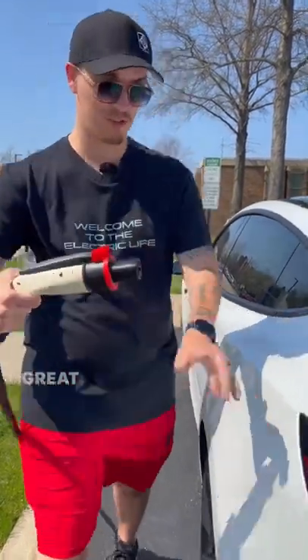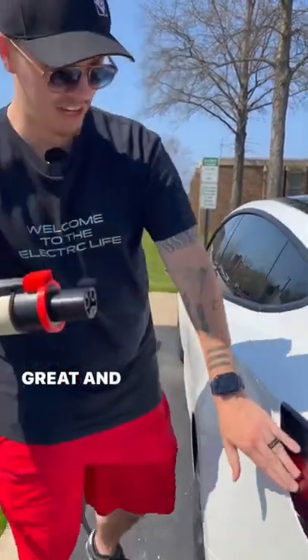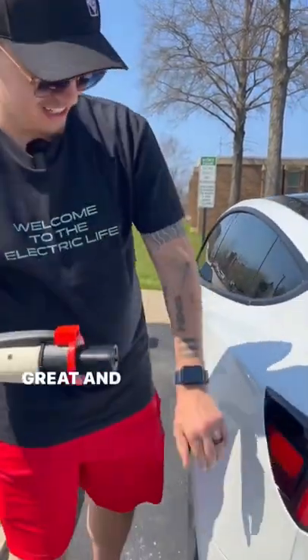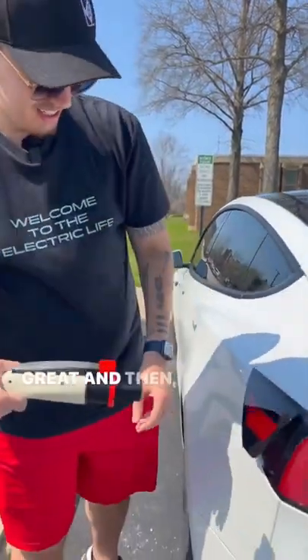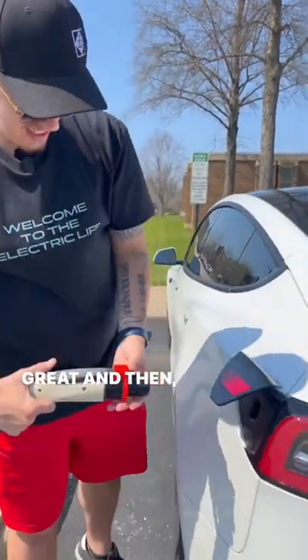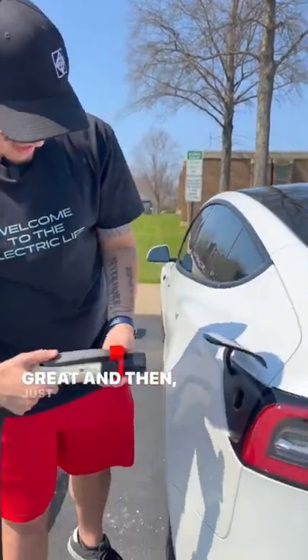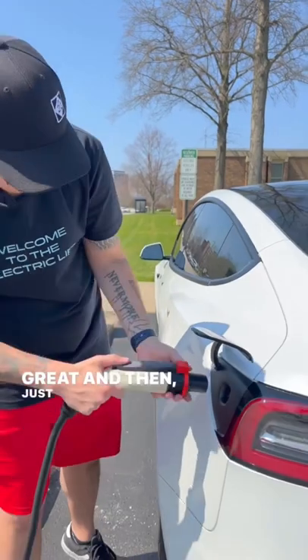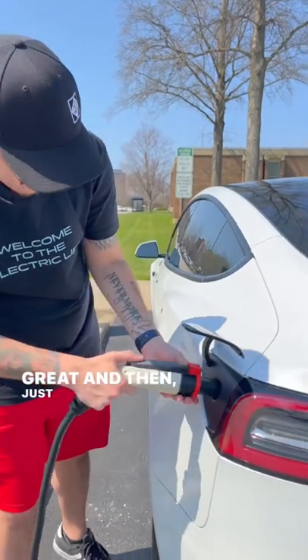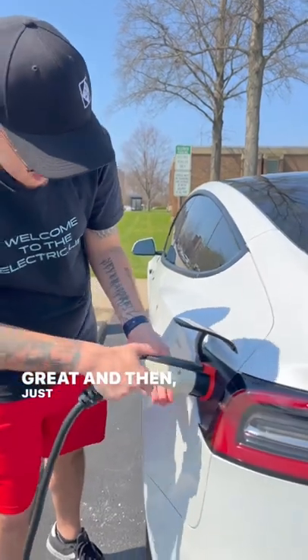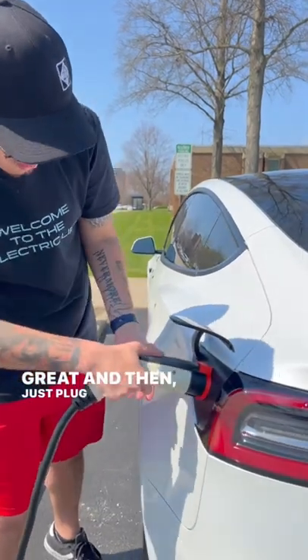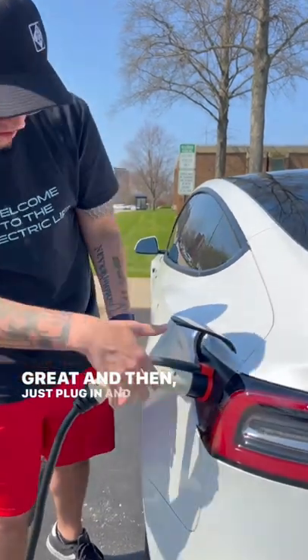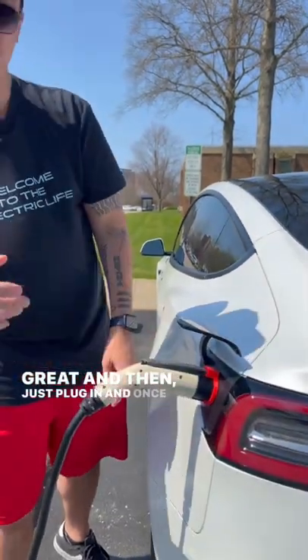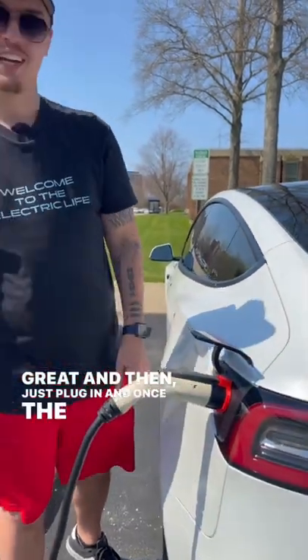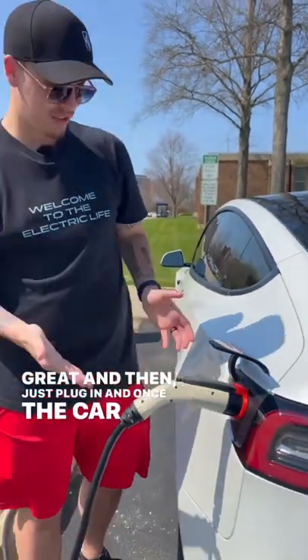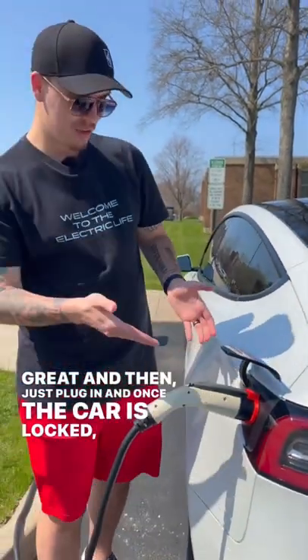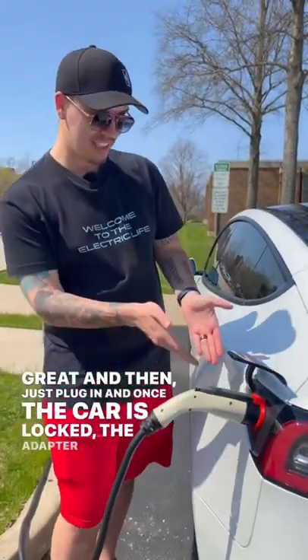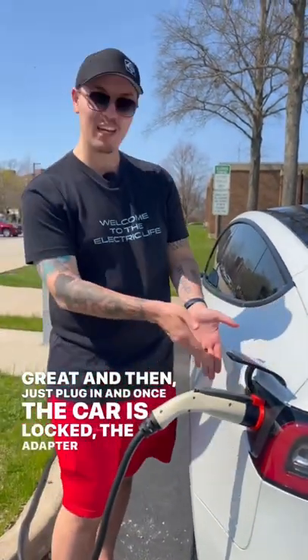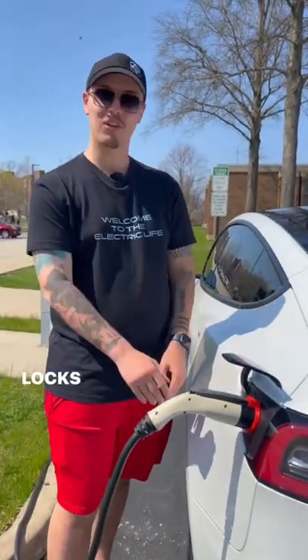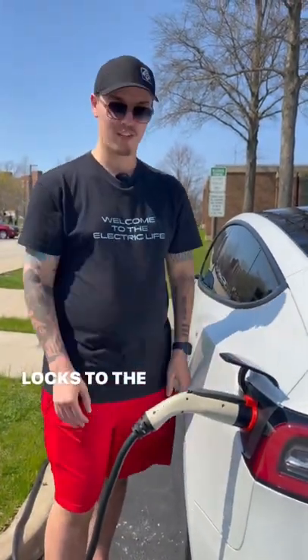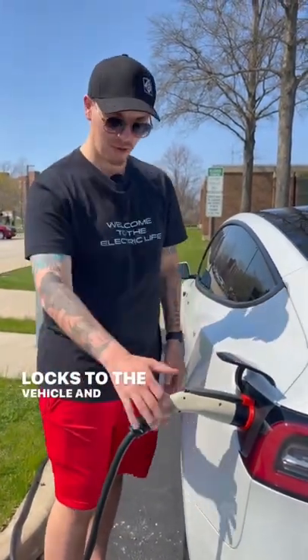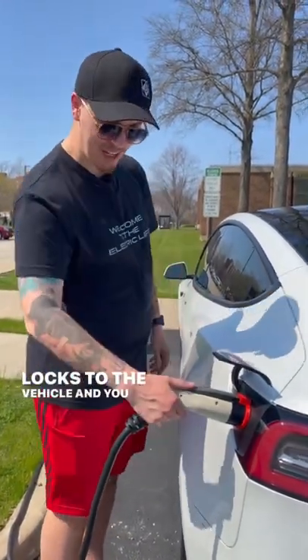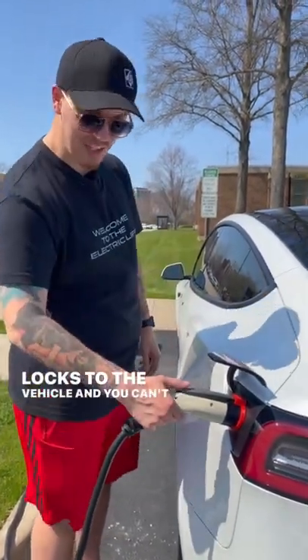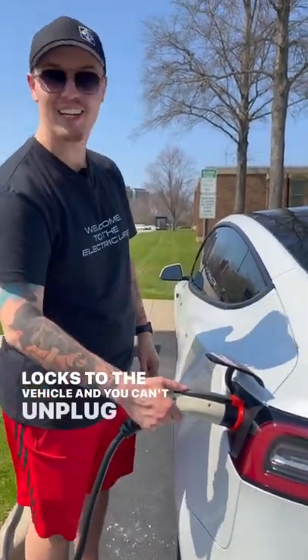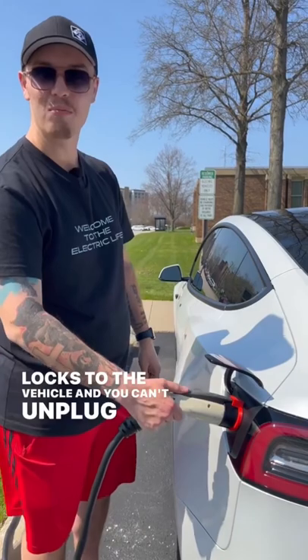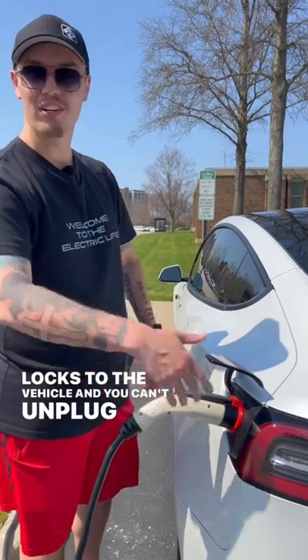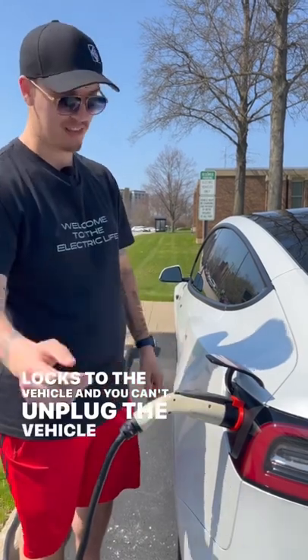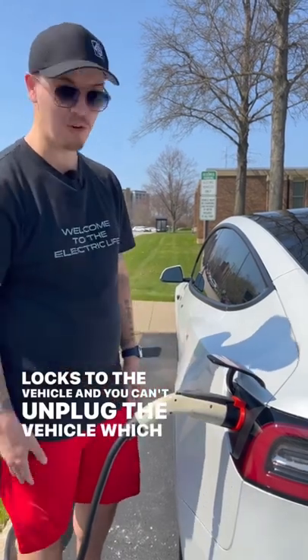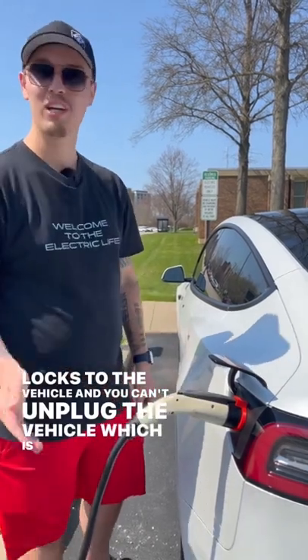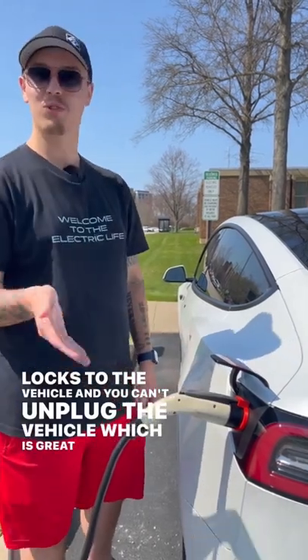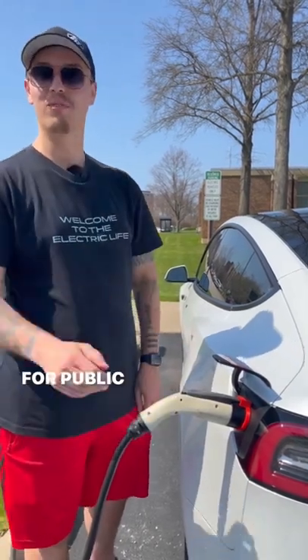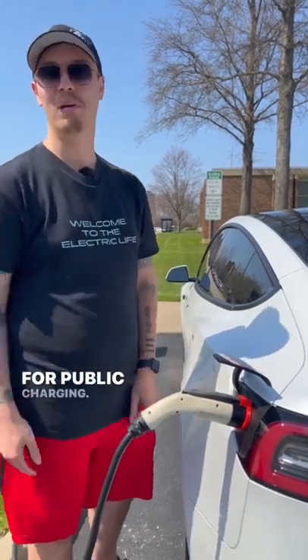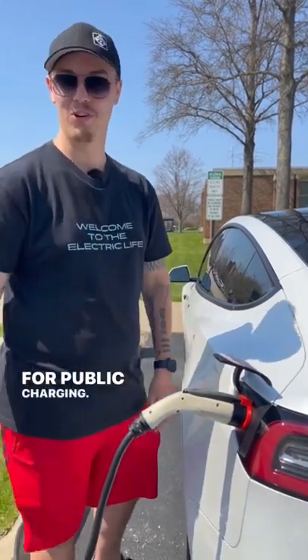Just plug in, and once the car is locked, the adapter locks to the vehicle and you can't unplug it — which is great for public charging.